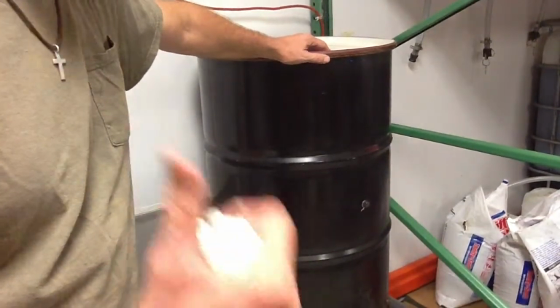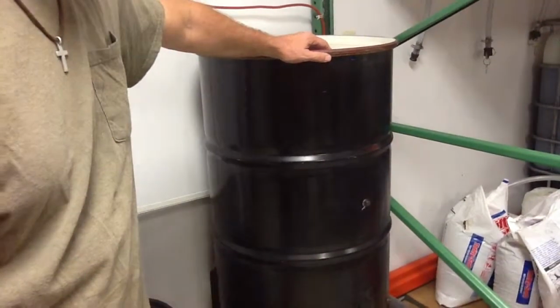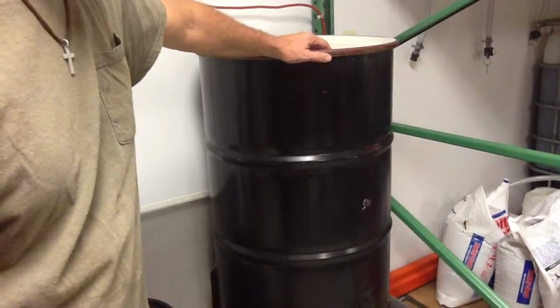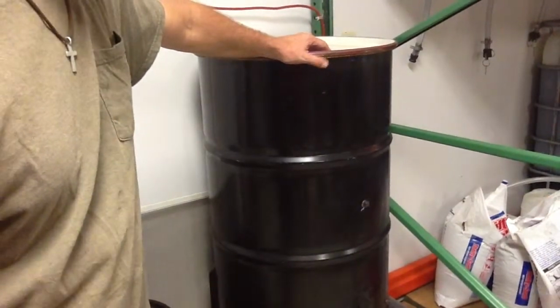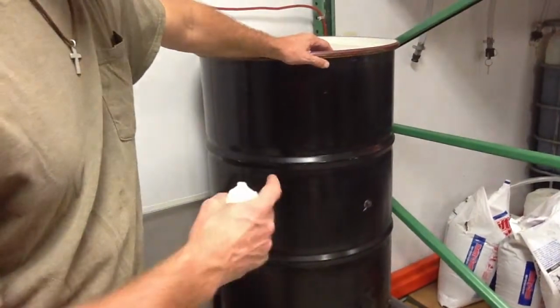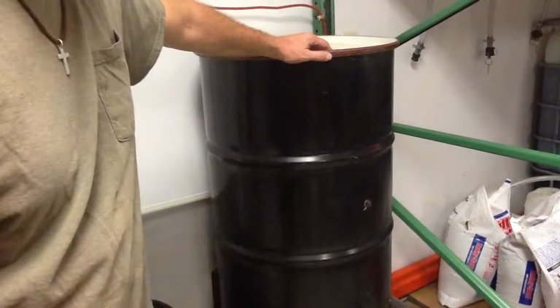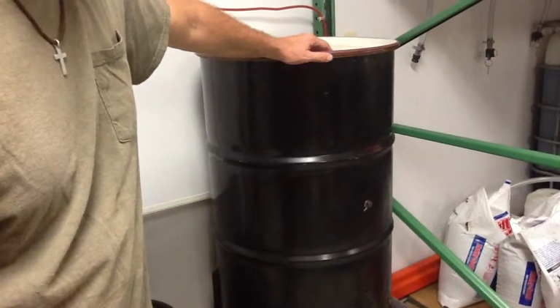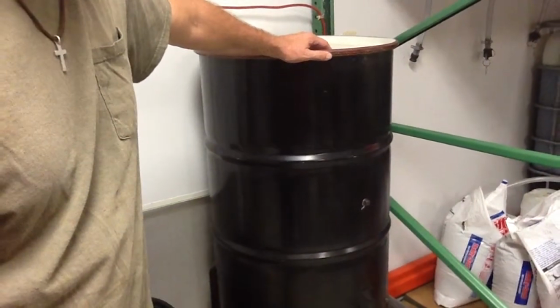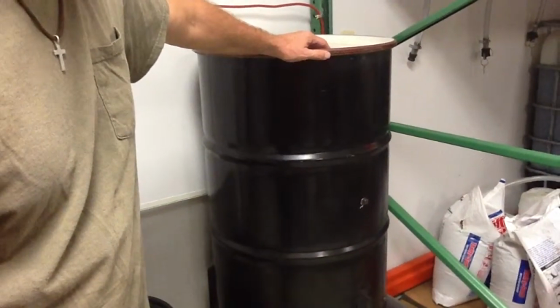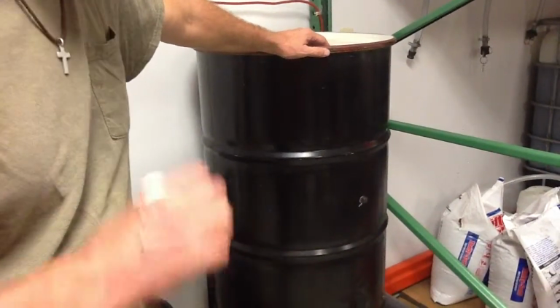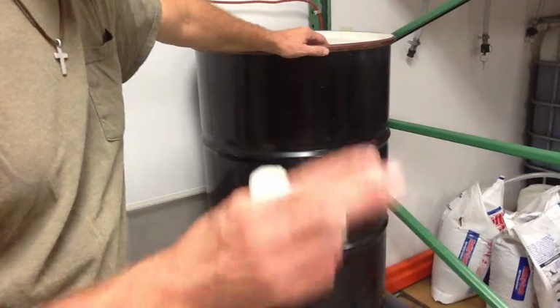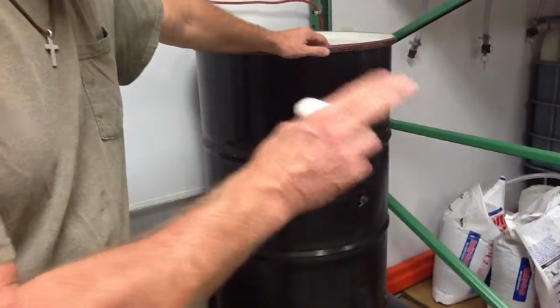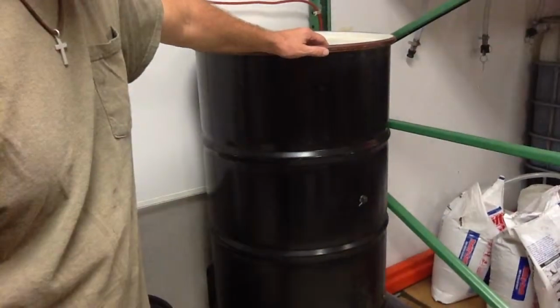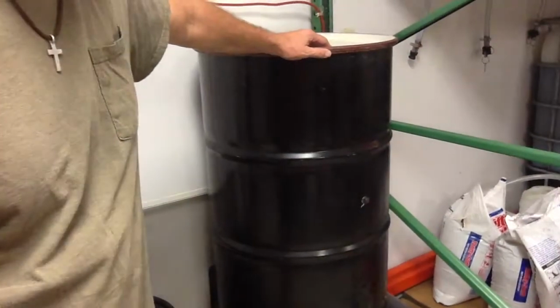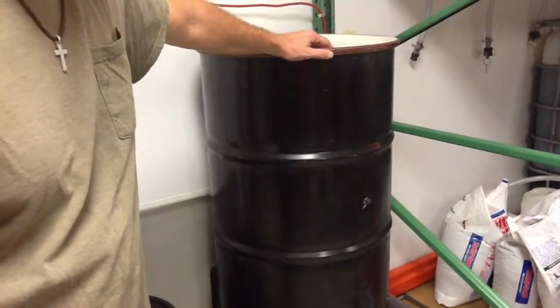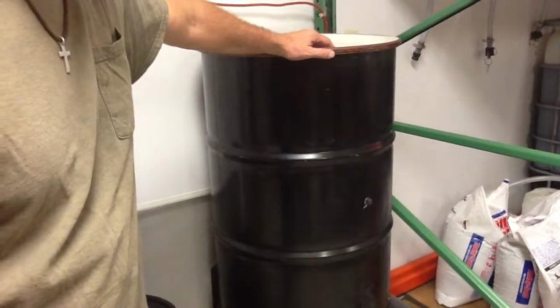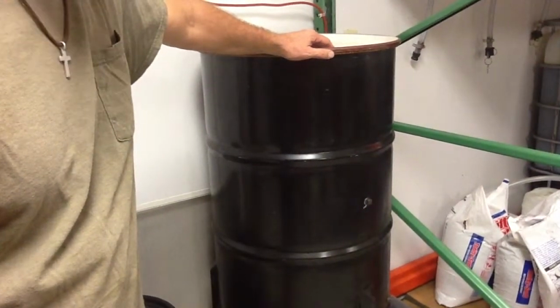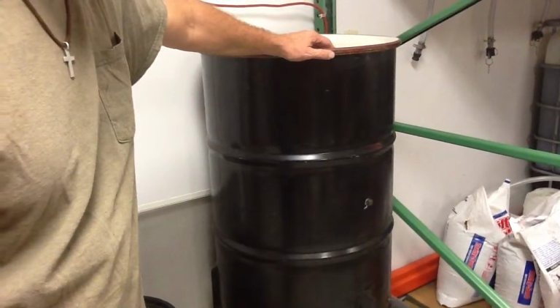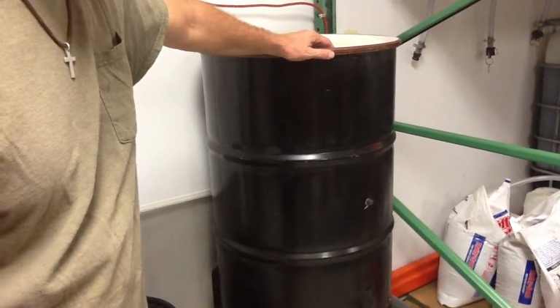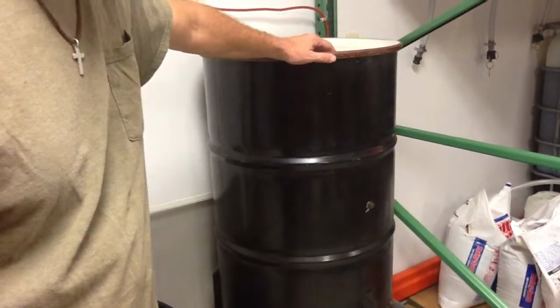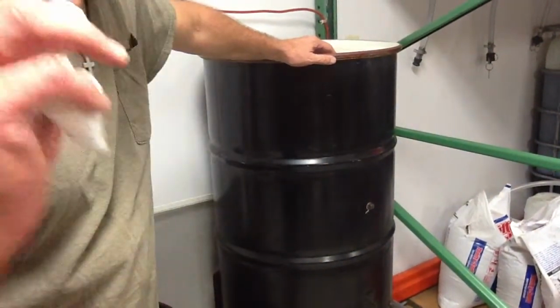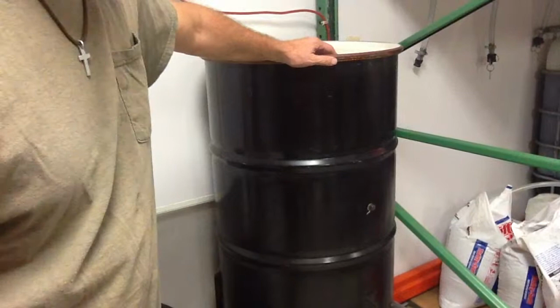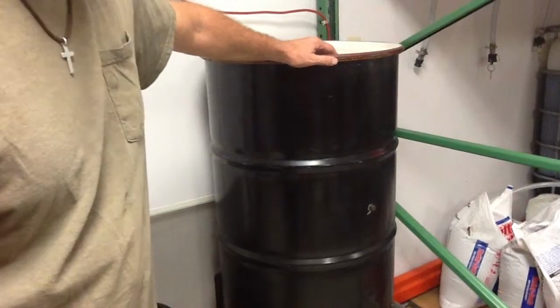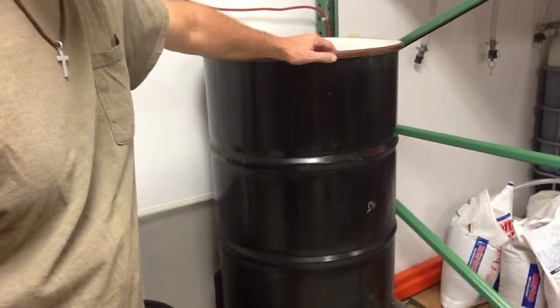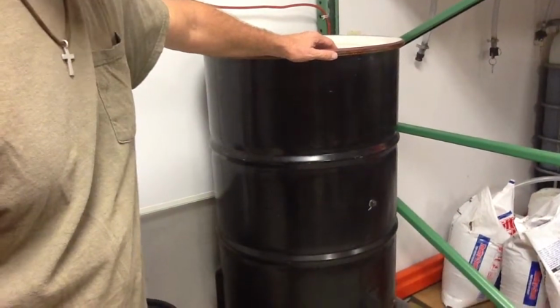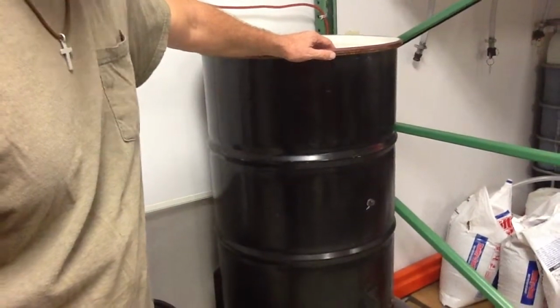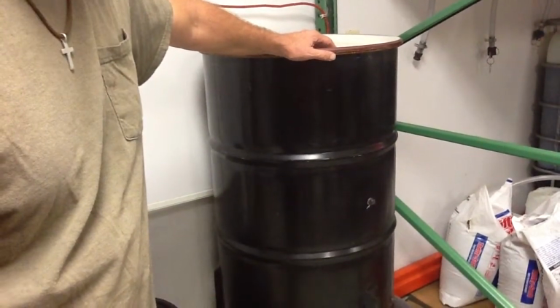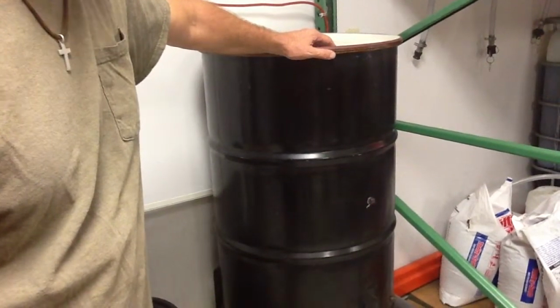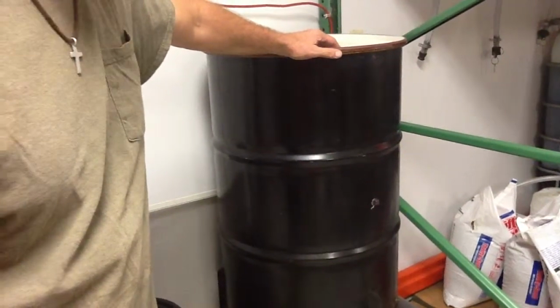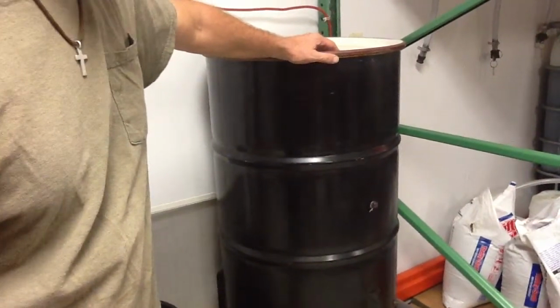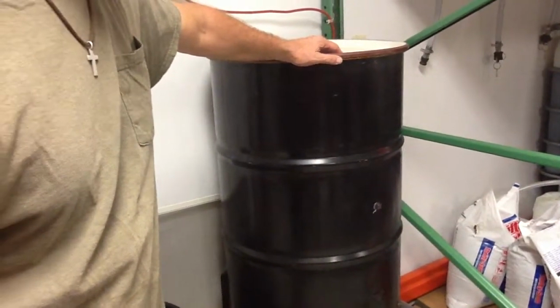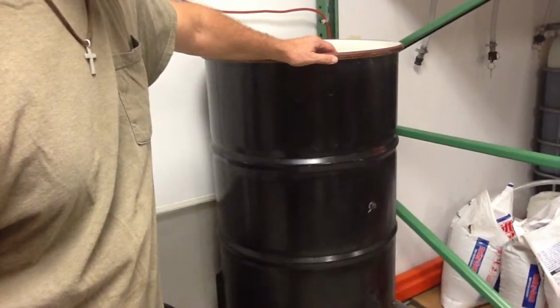We're going to send the oil sample out, then heat it and run it through again. Then we're going to run it down at 5 gallons an hour for every one of the units that you see on our table. They're all going out to a testing lab and we should have that for you in a PDF.